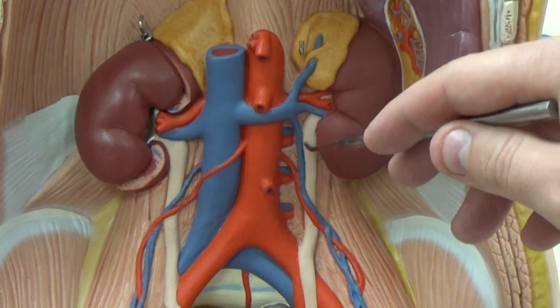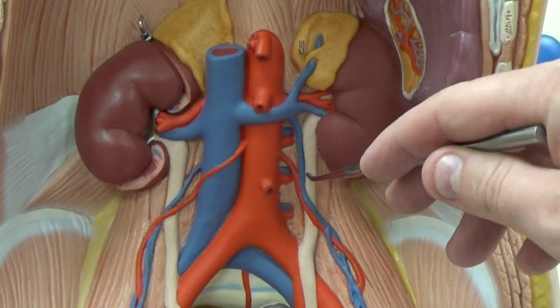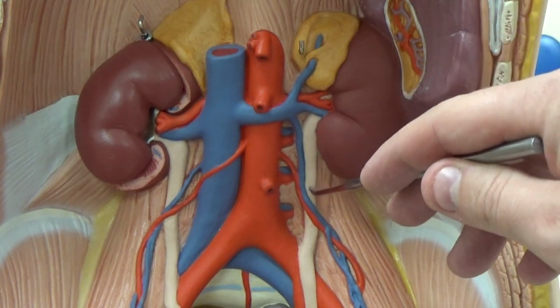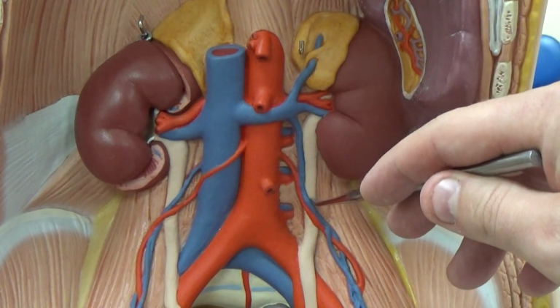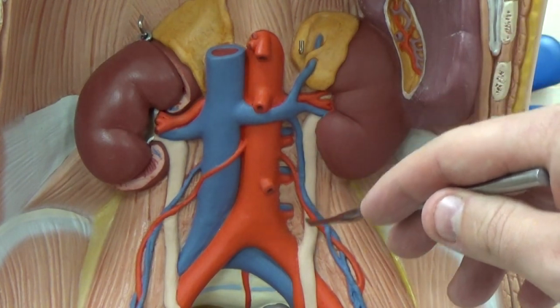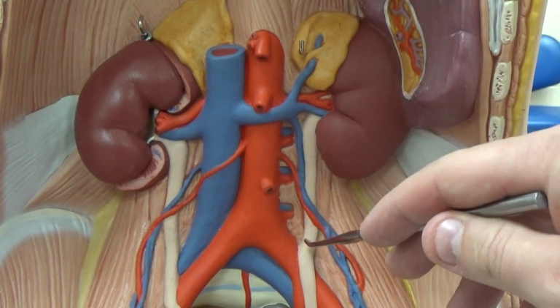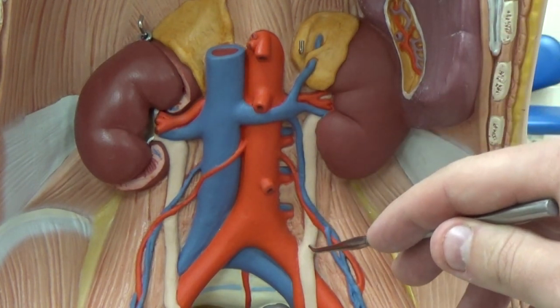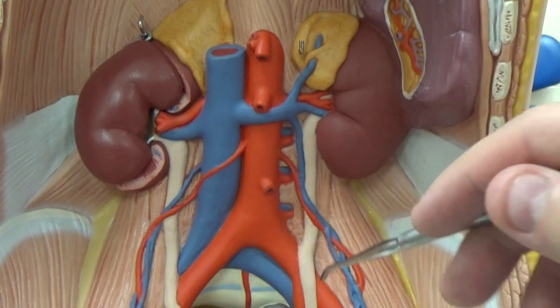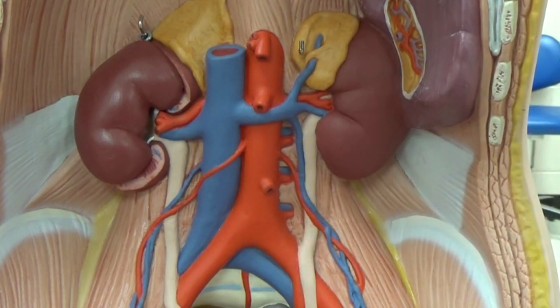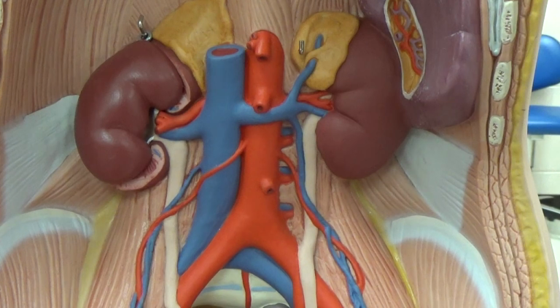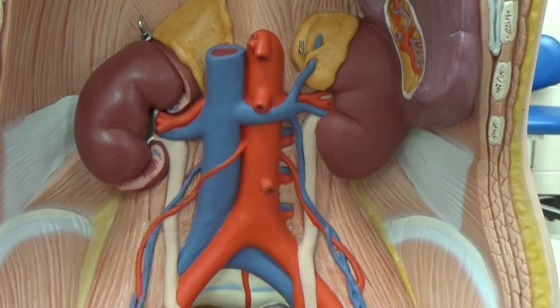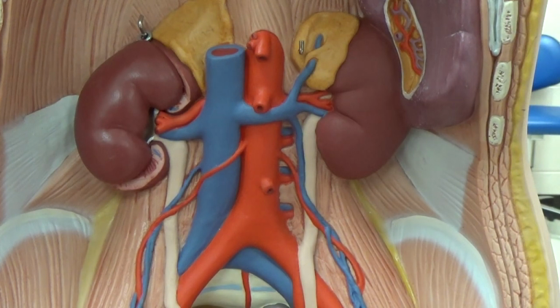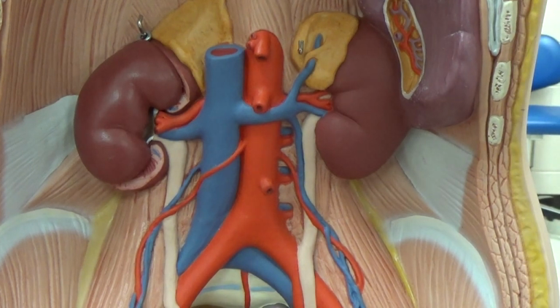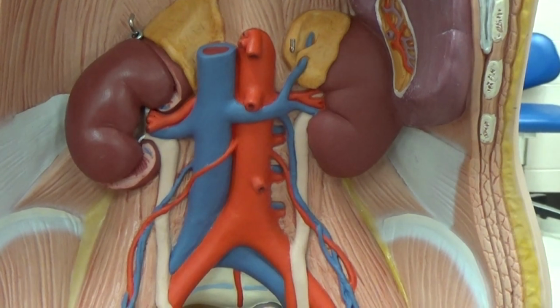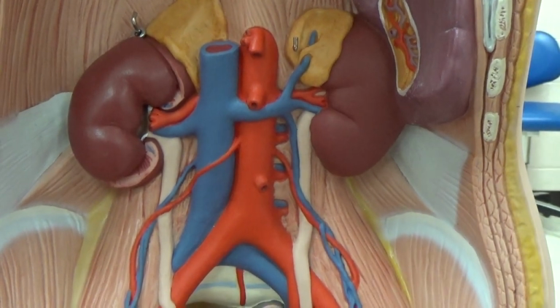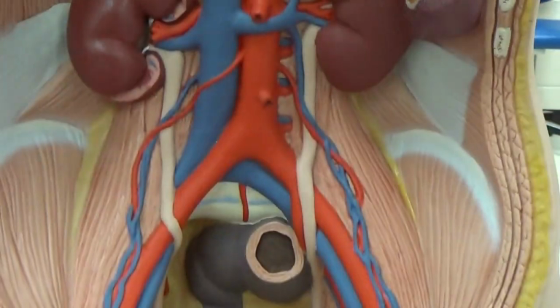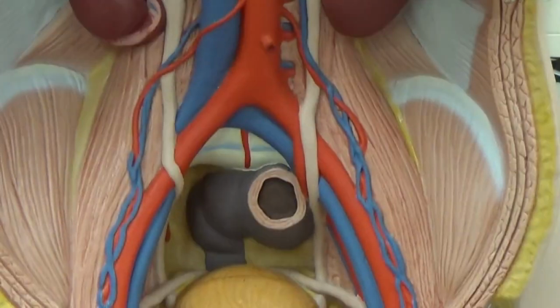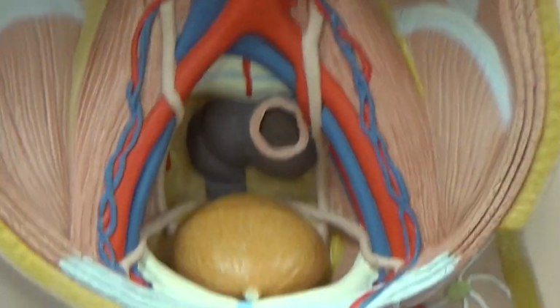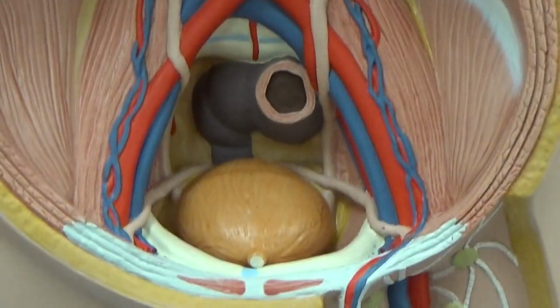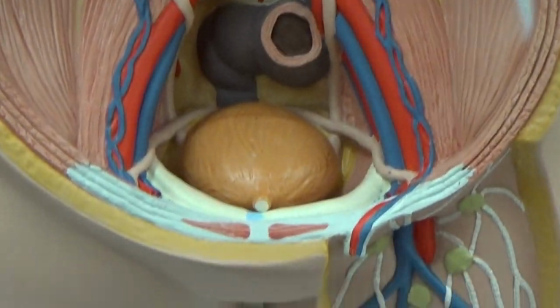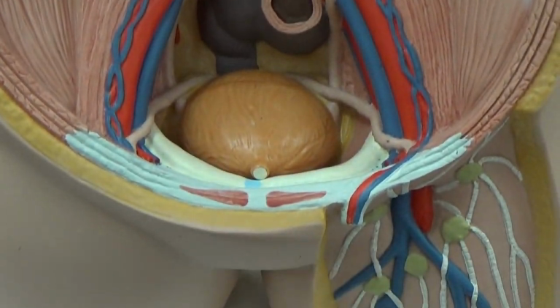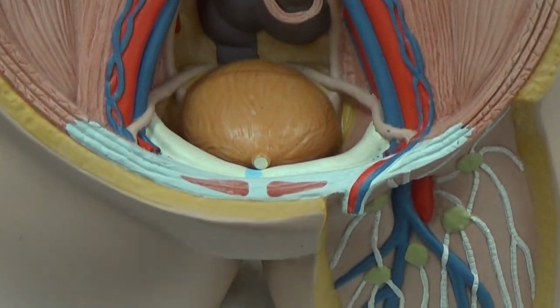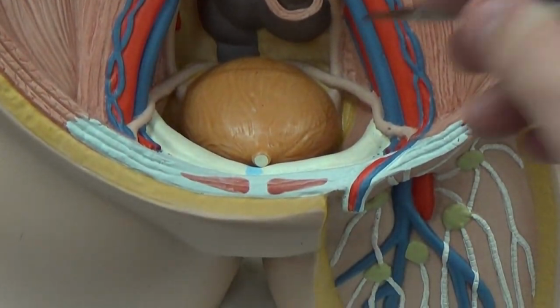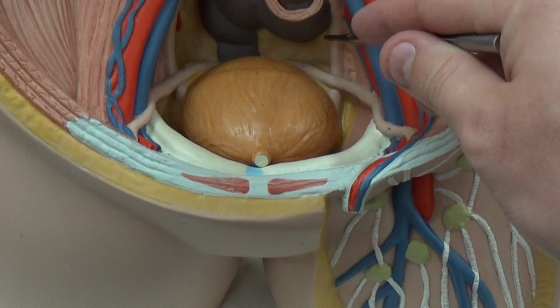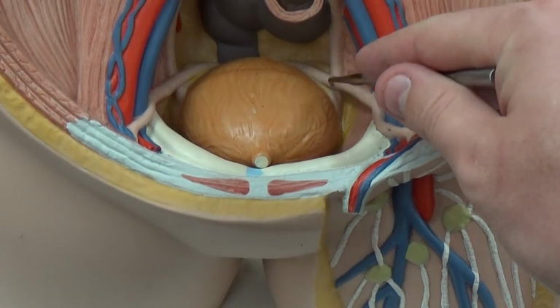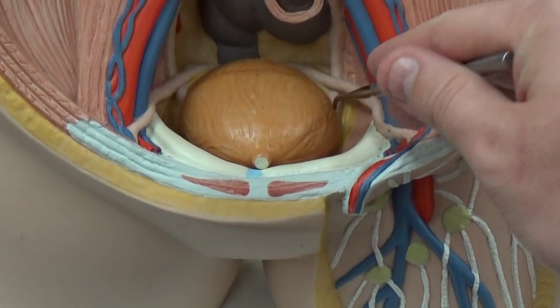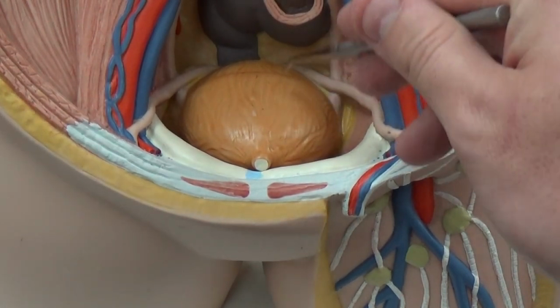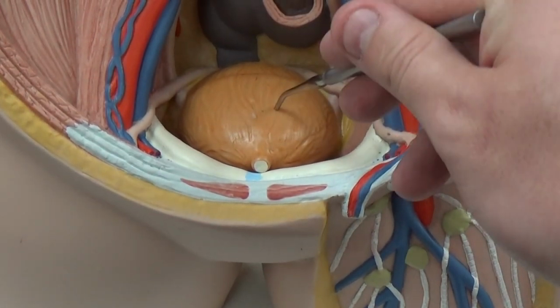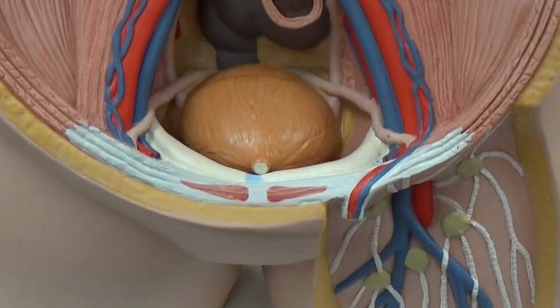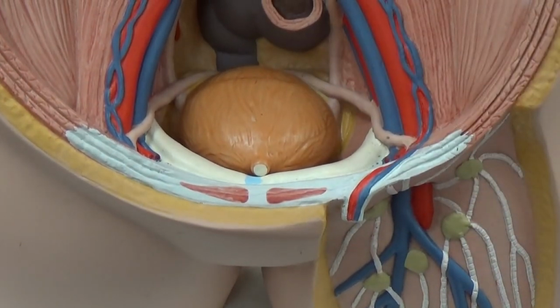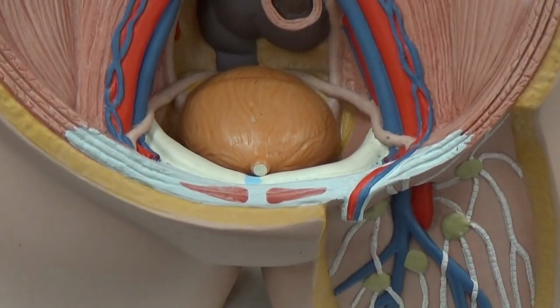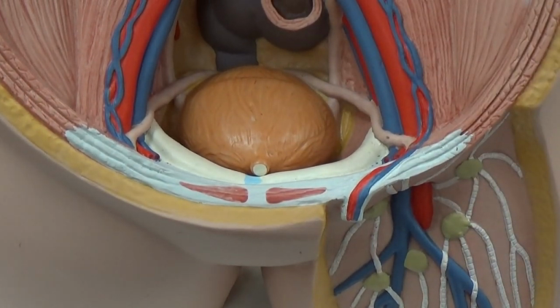This white part here that you see moving down is the ureter. That ureter you can see flows all the way down and into the bladder.